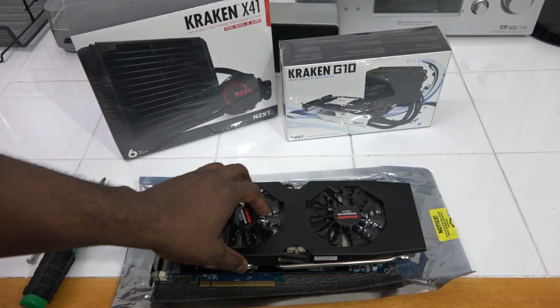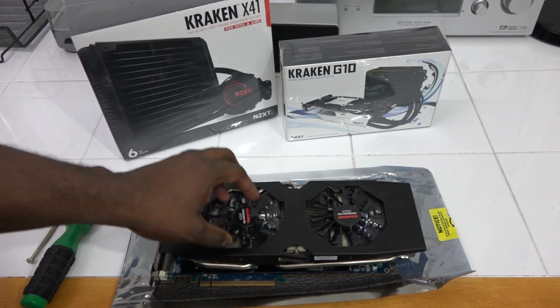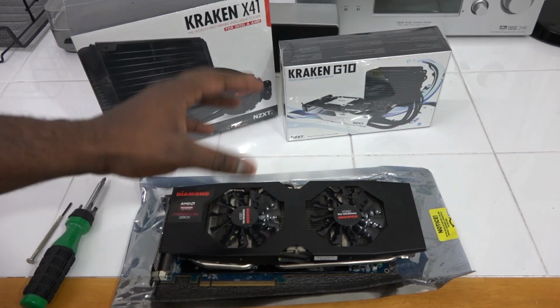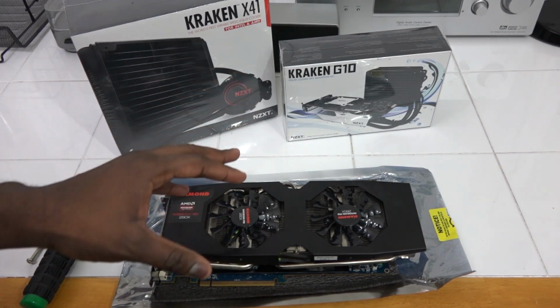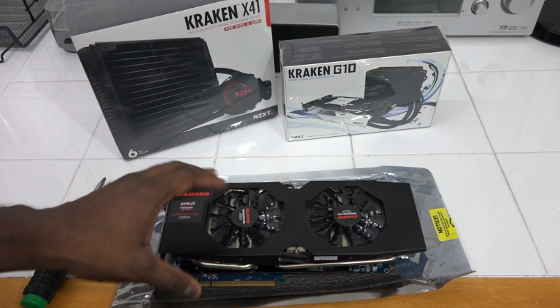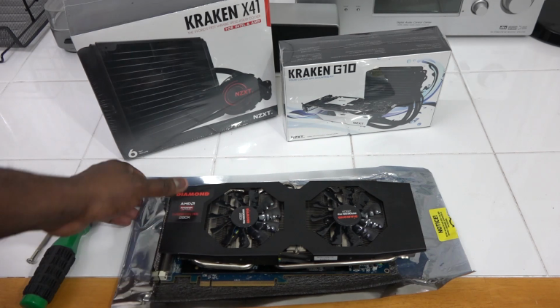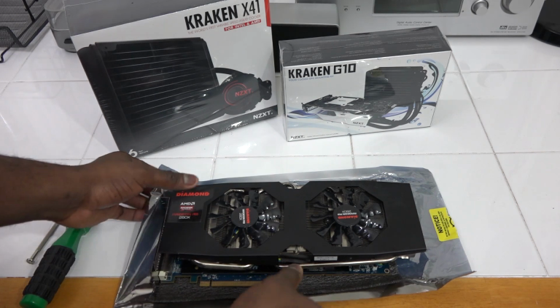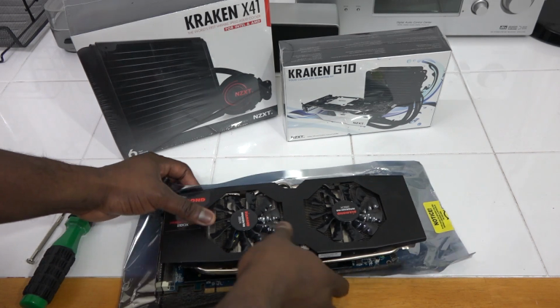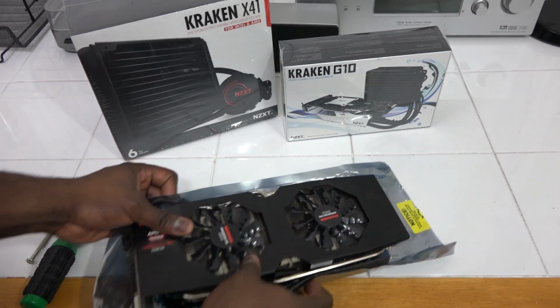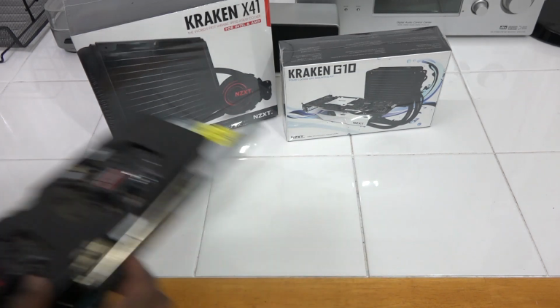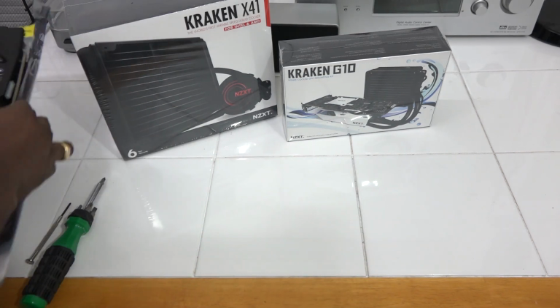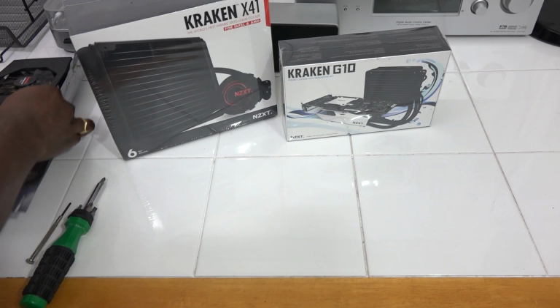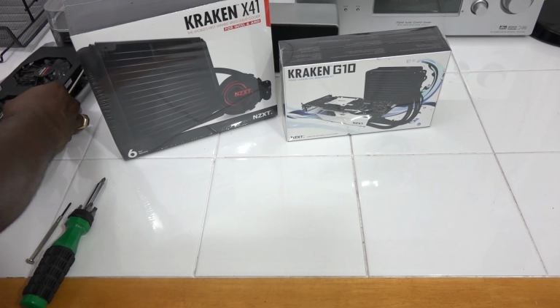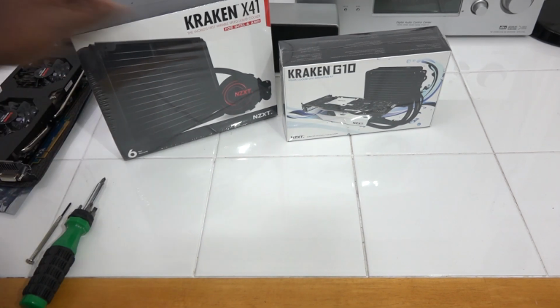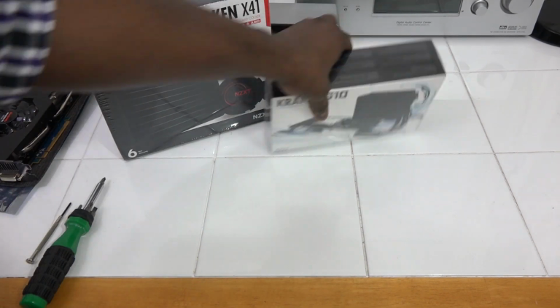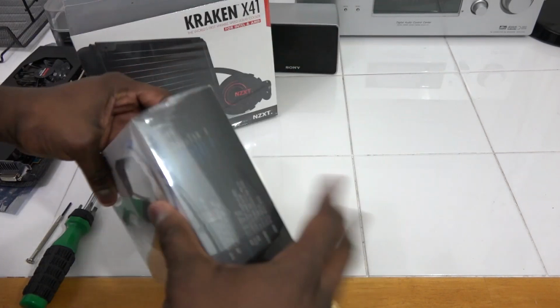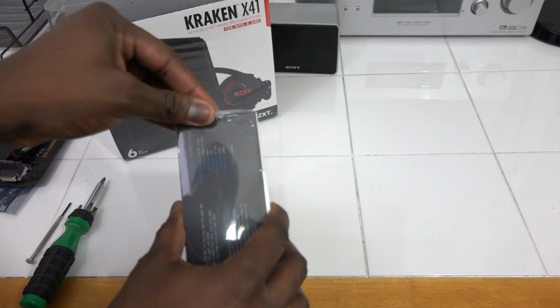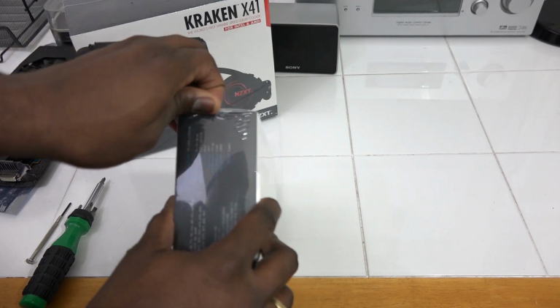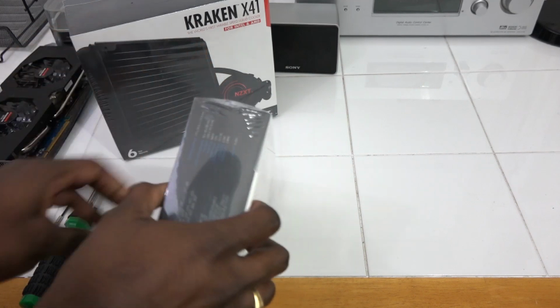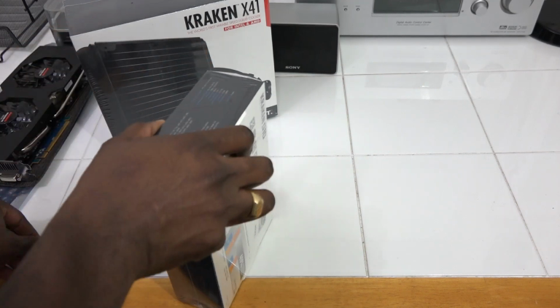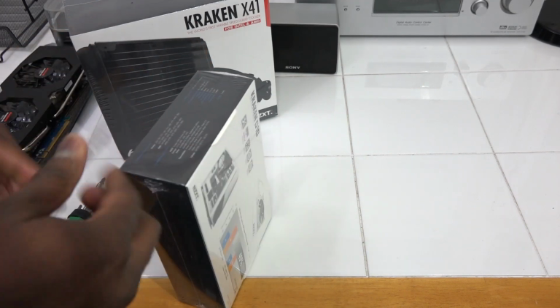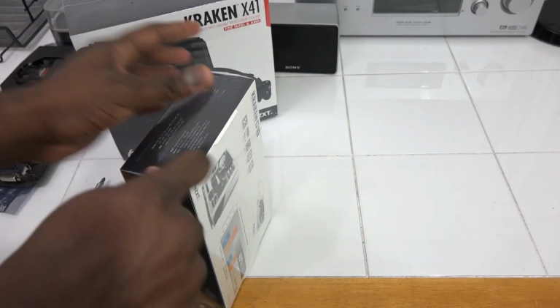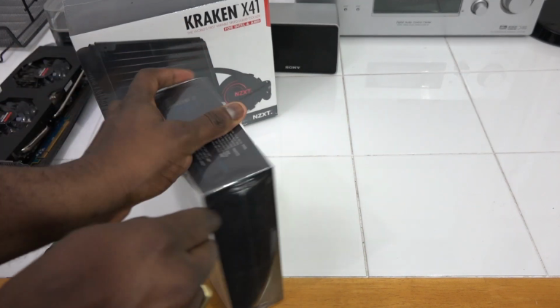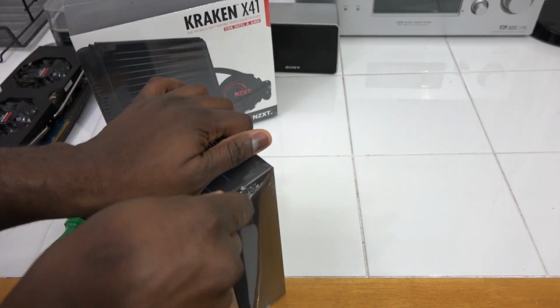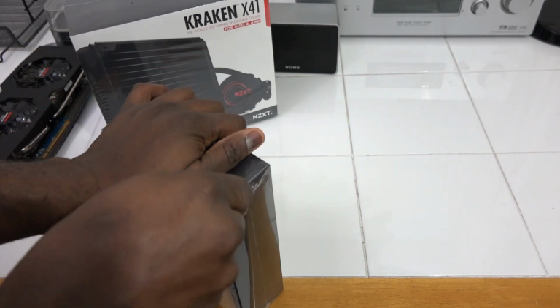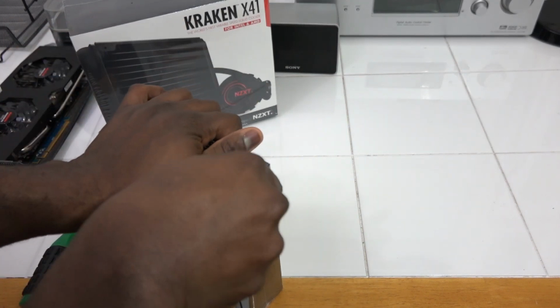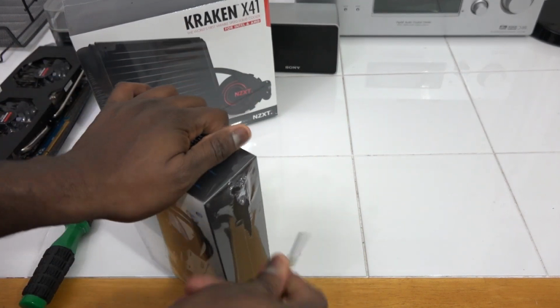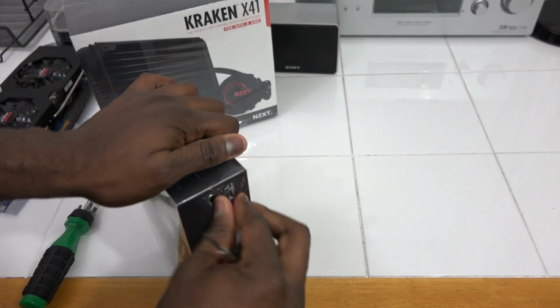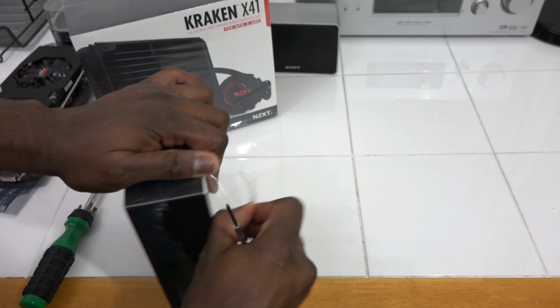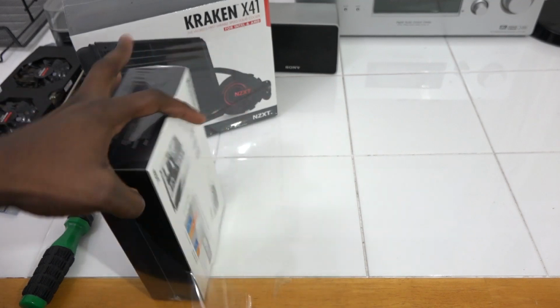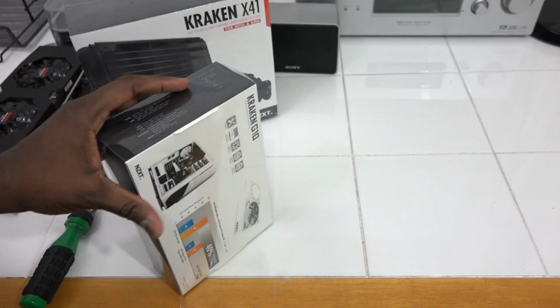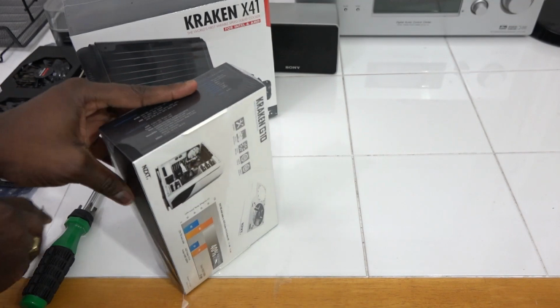So I have two screwdrivers here — you'll need those plus your GPU. I've taken my R9 280X here and I'm going to actually remove the cooling on it. But first let me show you what's in the package contents for the G10.